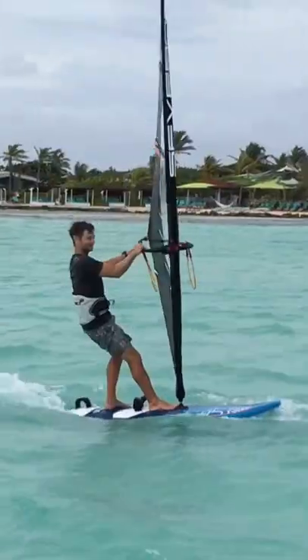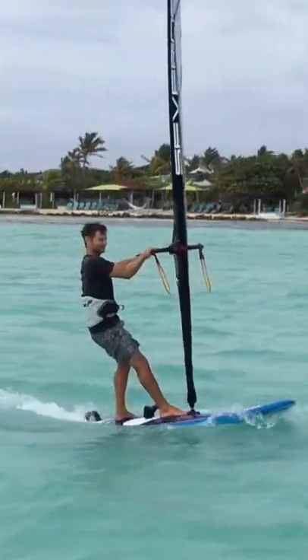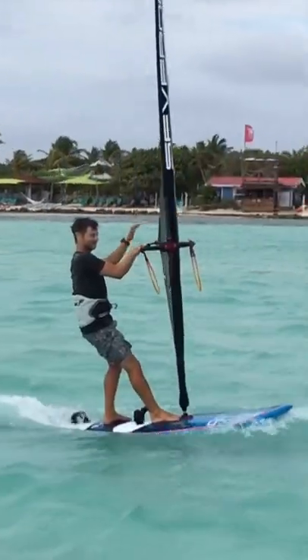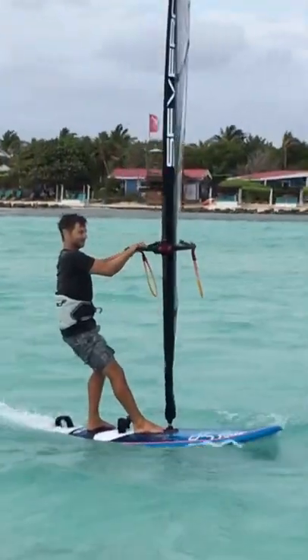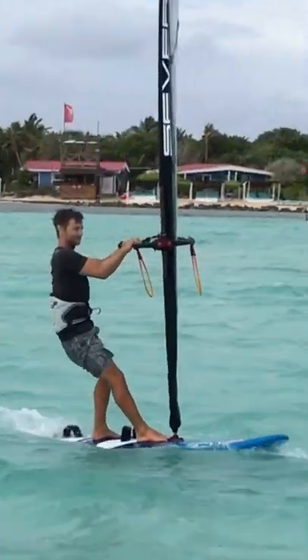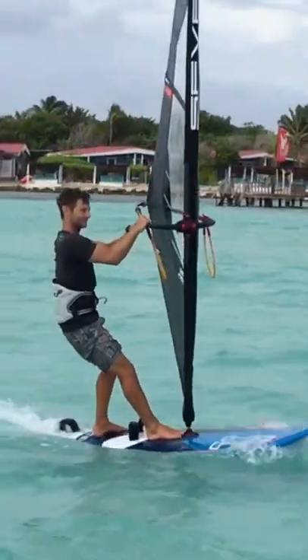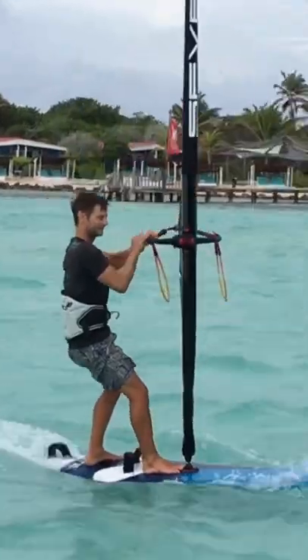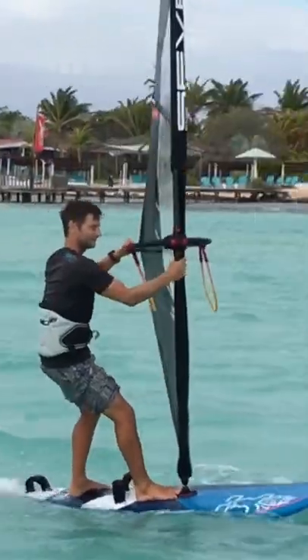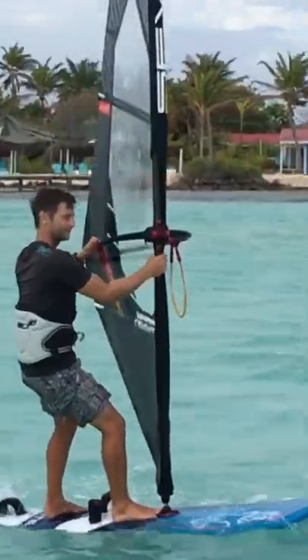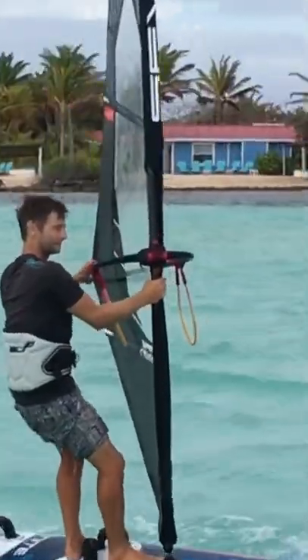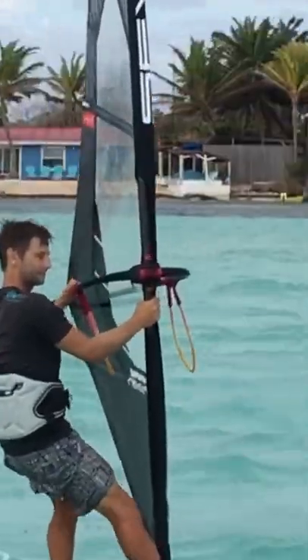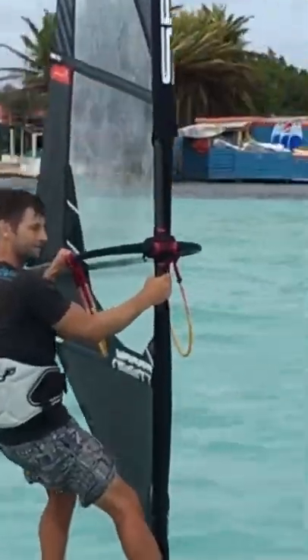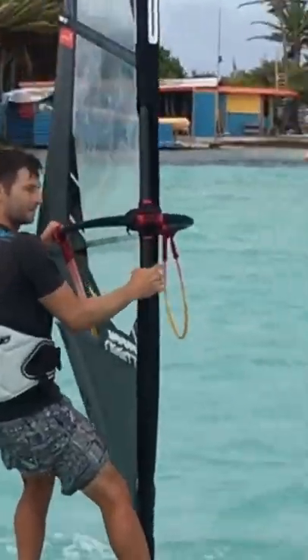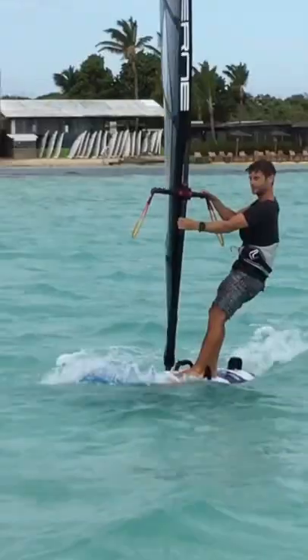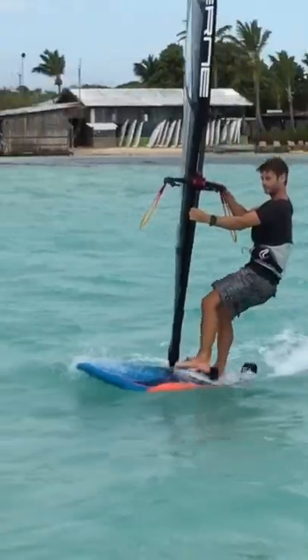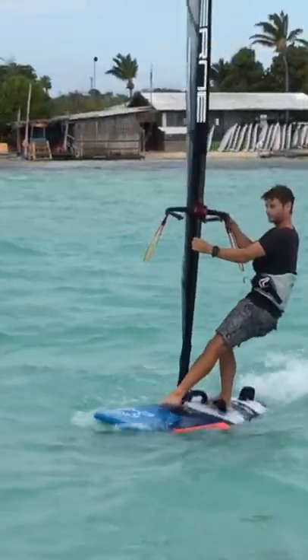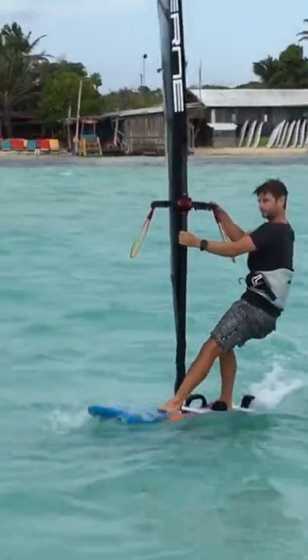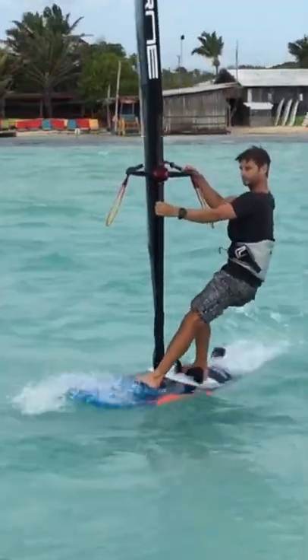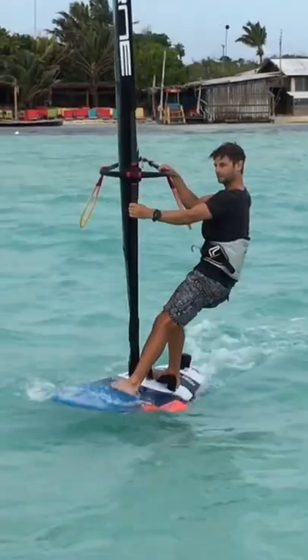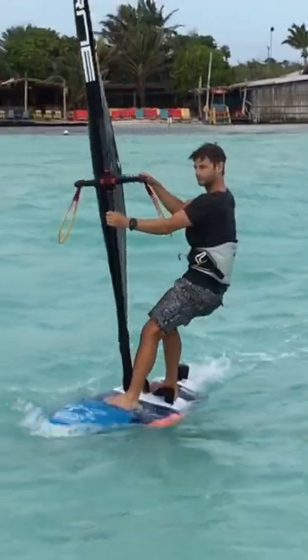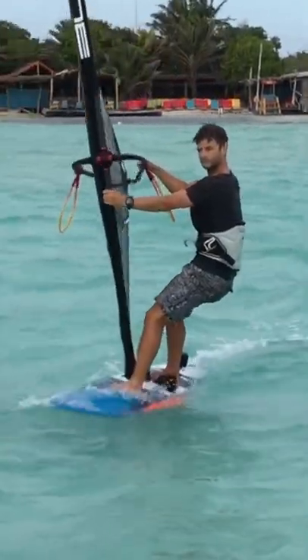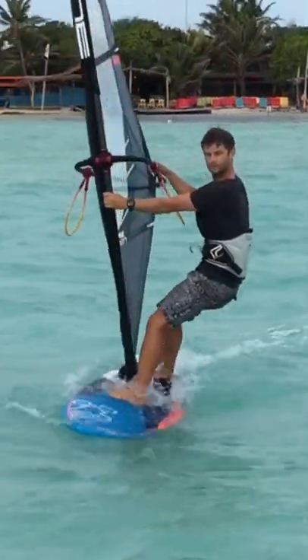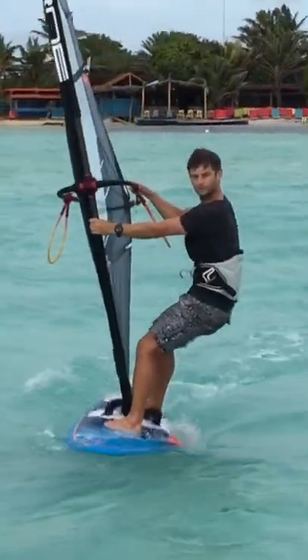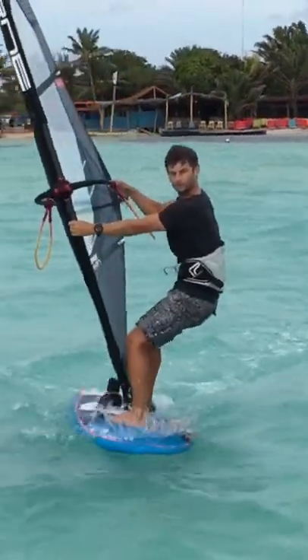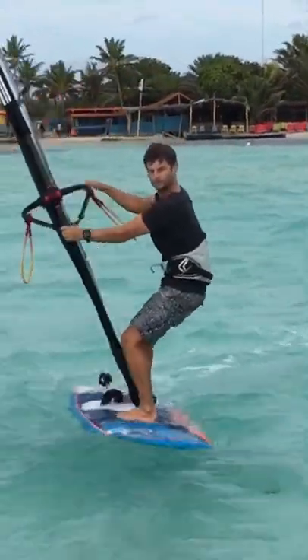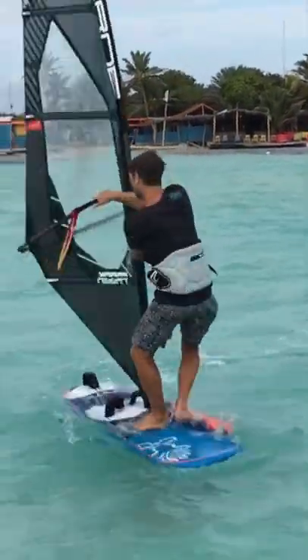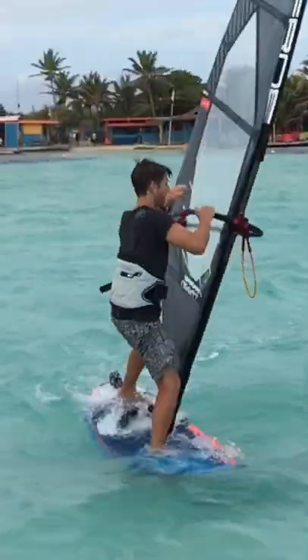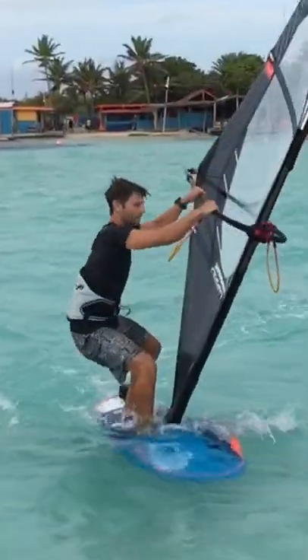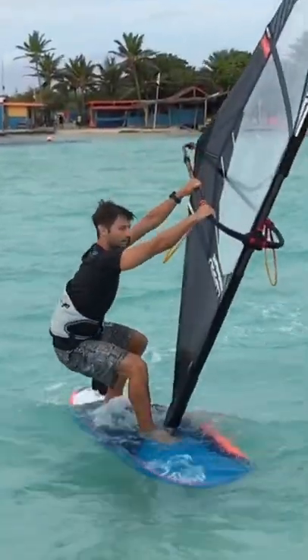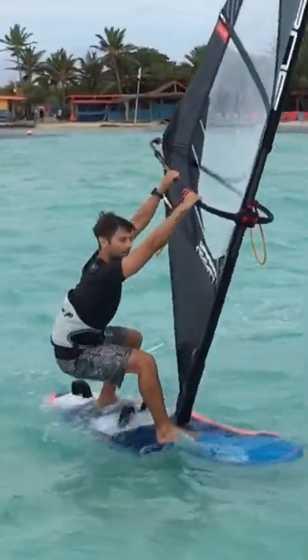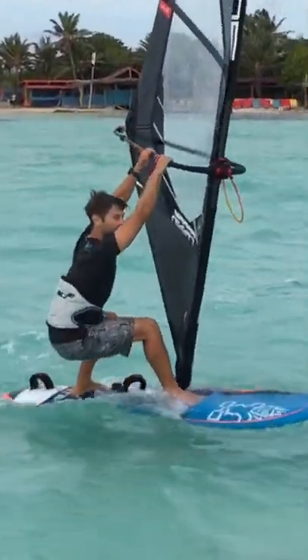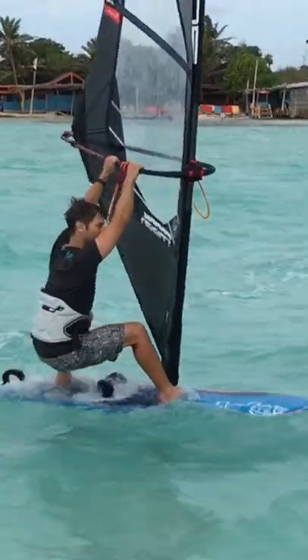Put your front hand at the front of the boom or on the mast below the boom. You want your feet about as wide as your shoulders and exaggerate wrapping the front foot around the mast.